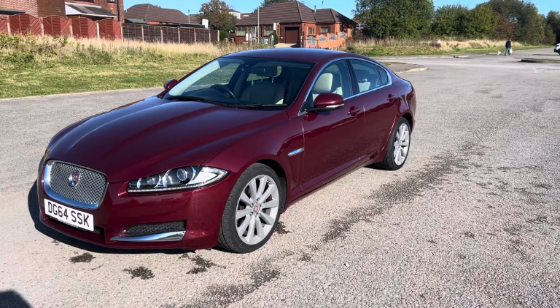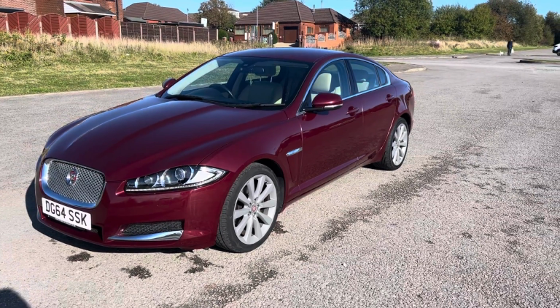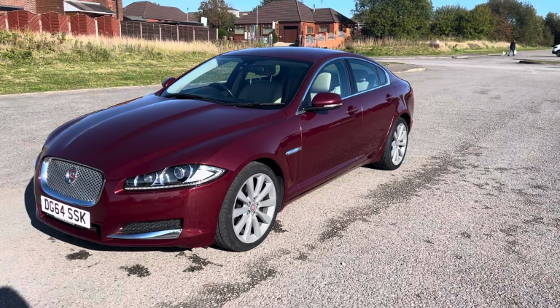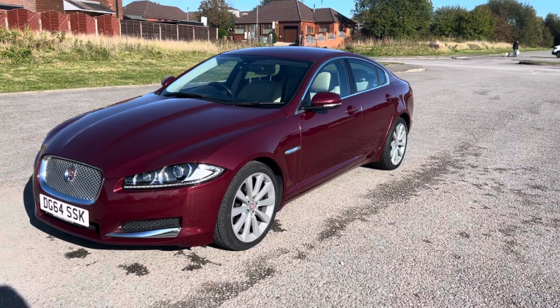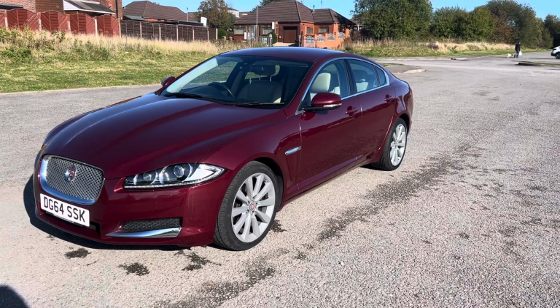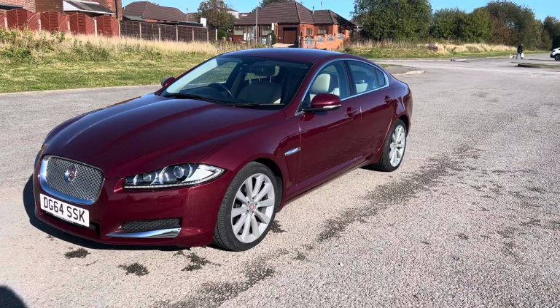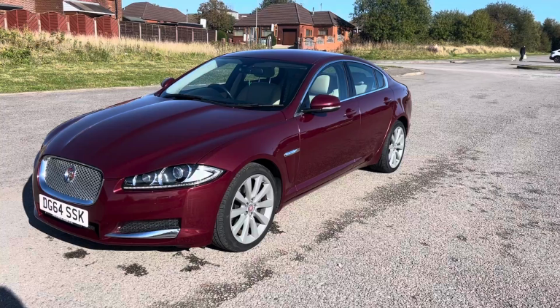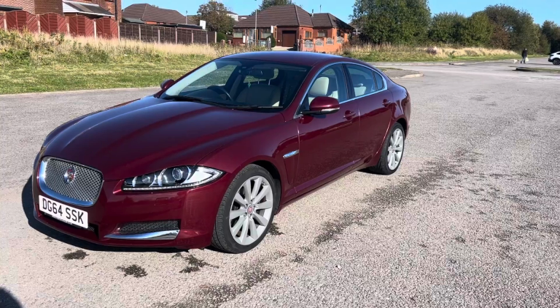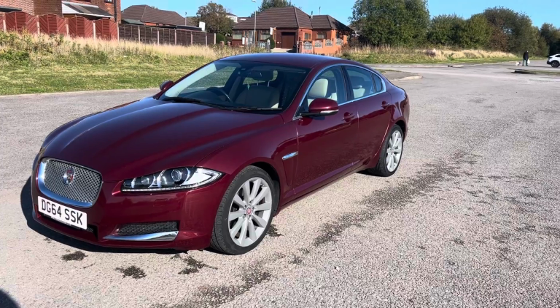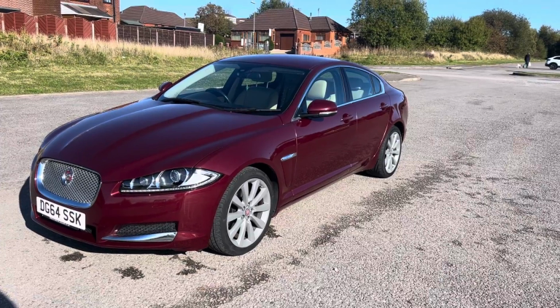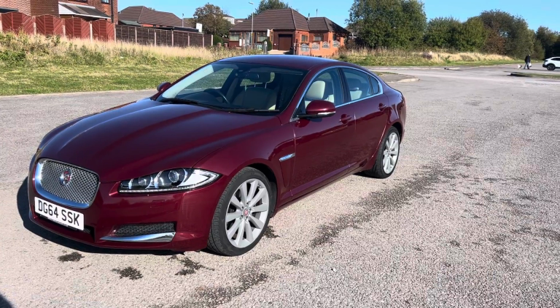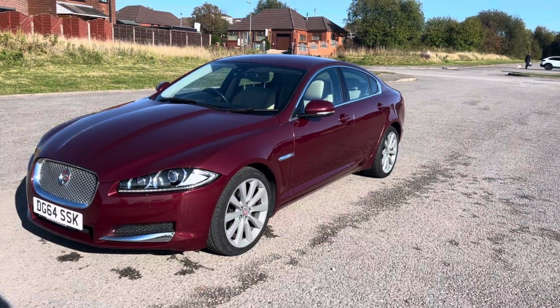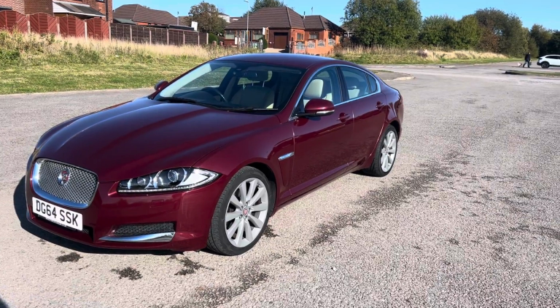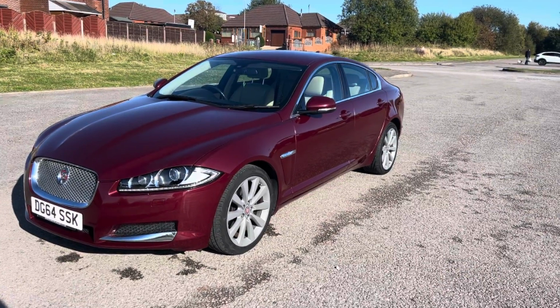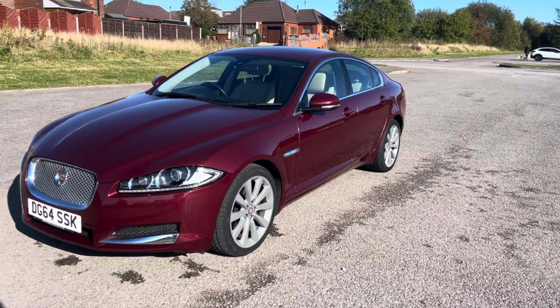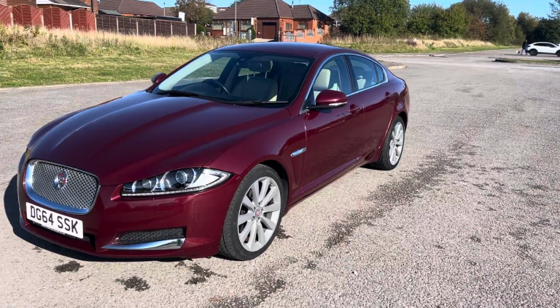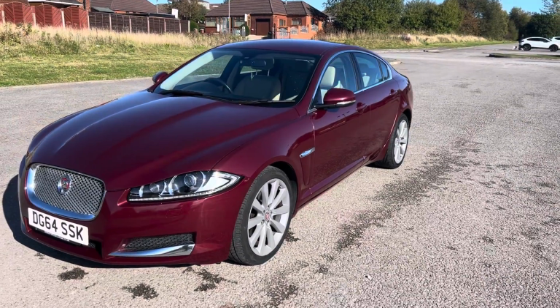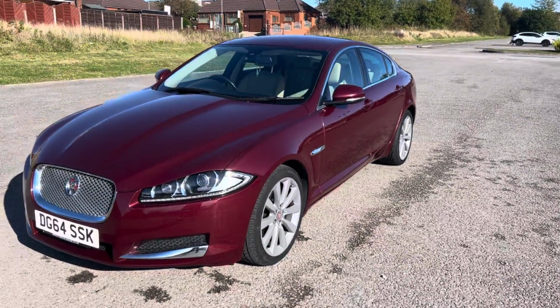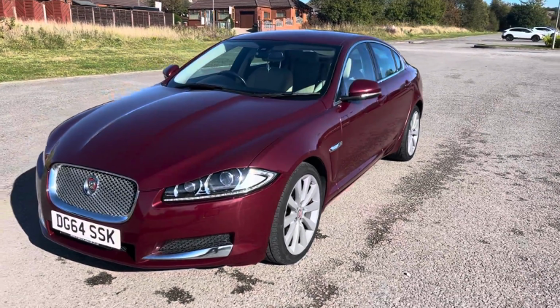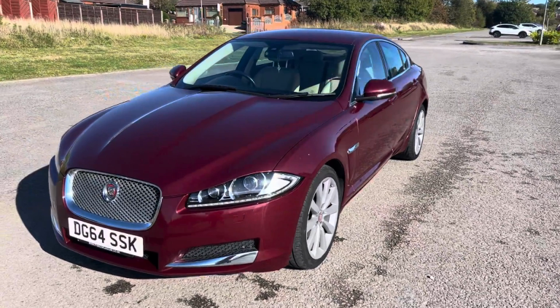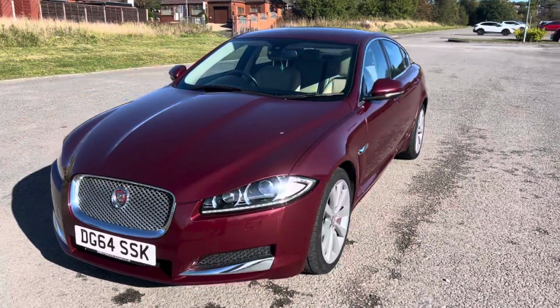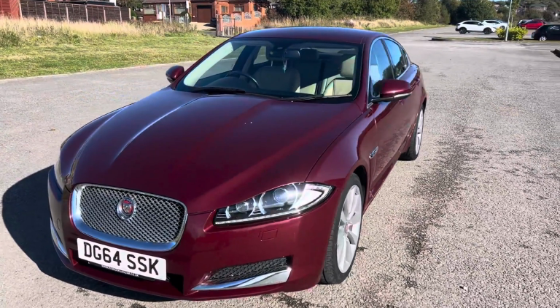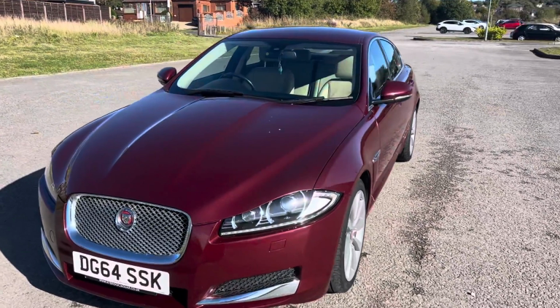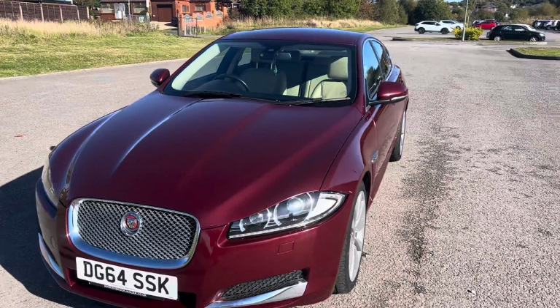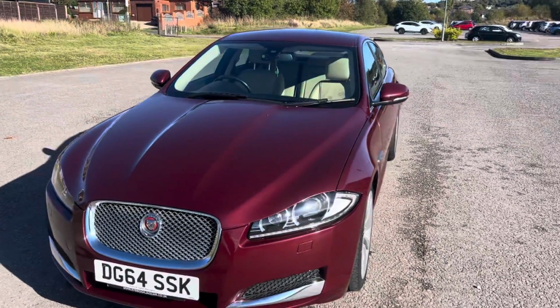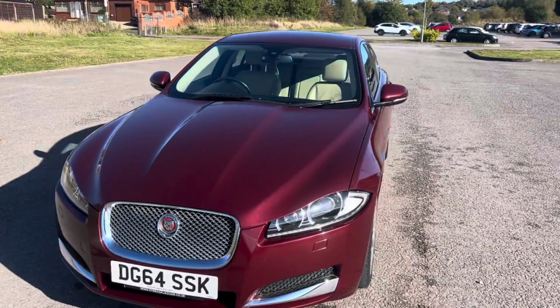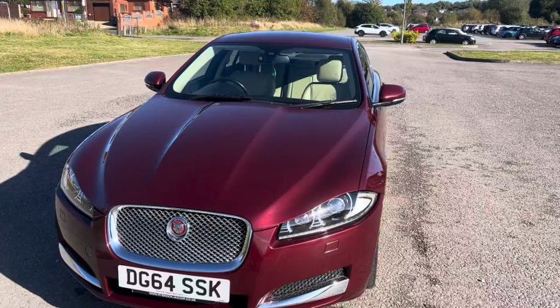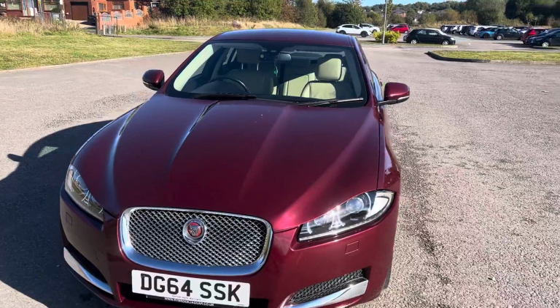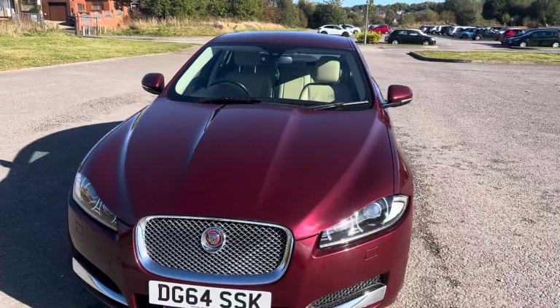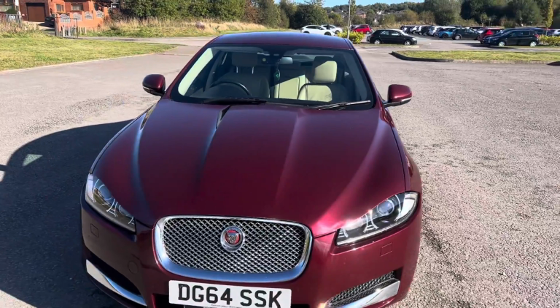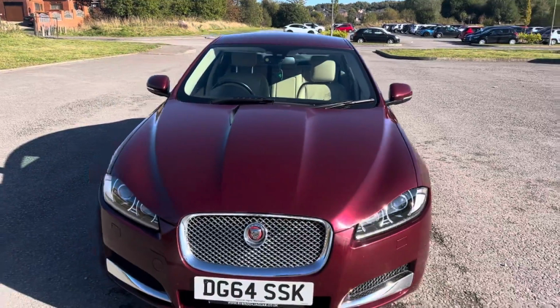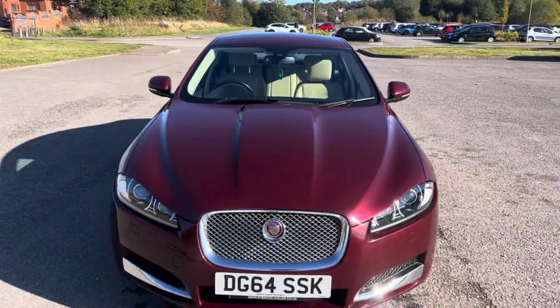Great specification: navigation, heated seats, Bluetooth, cruise control, 19-inch alloys, rear park assist. It's got full Jaguar history and it's going to have a 12-month MOT.